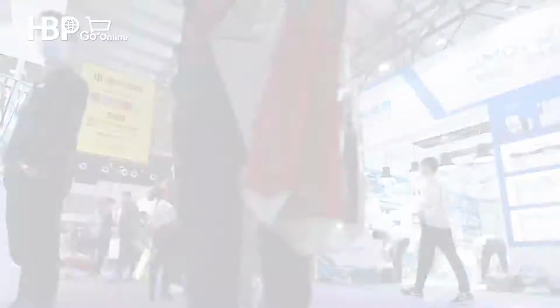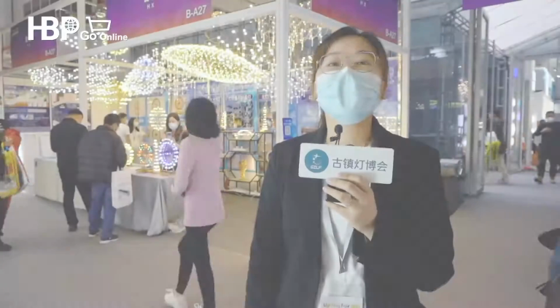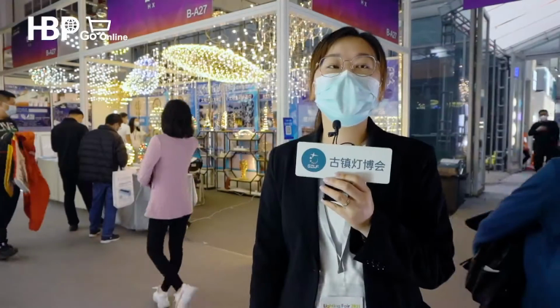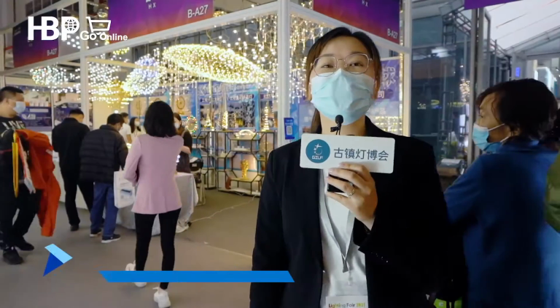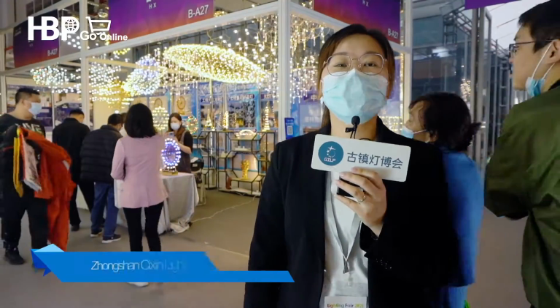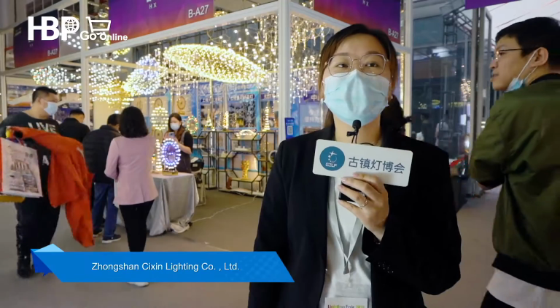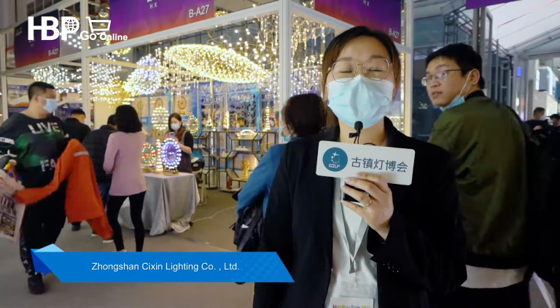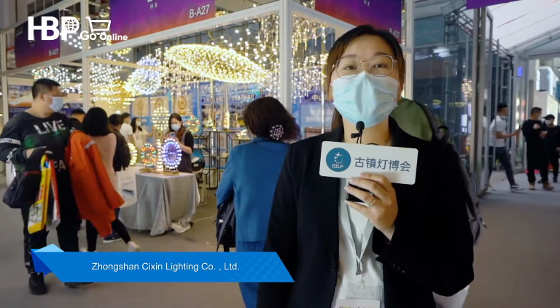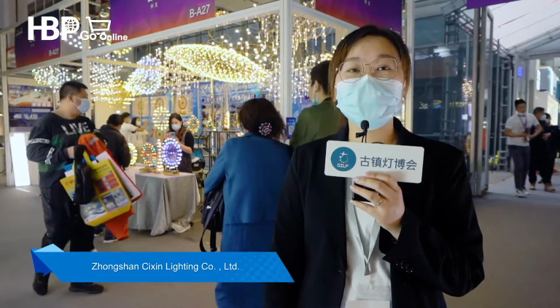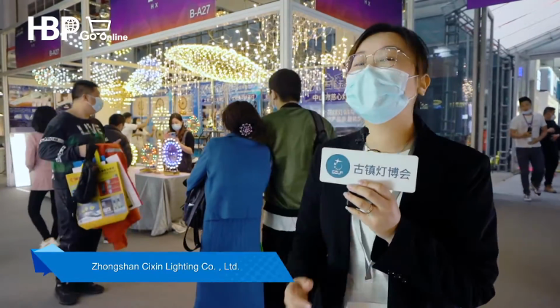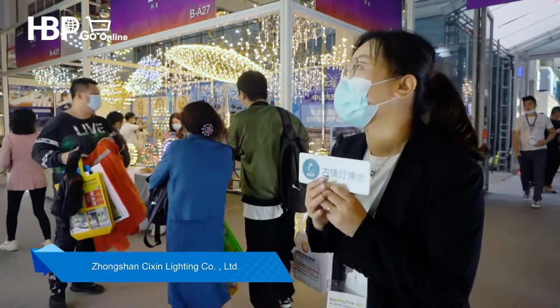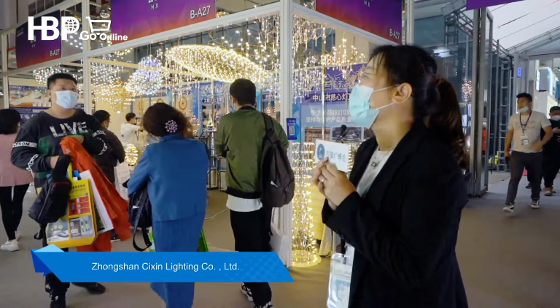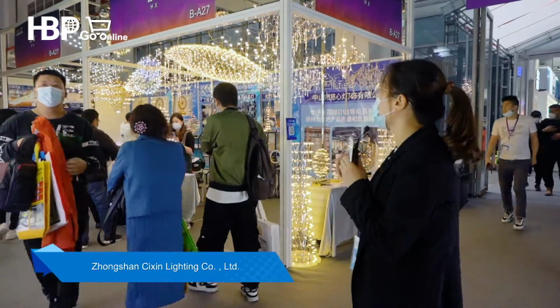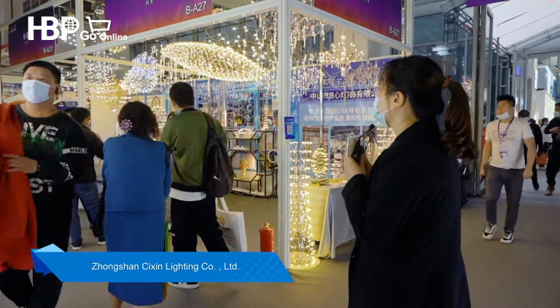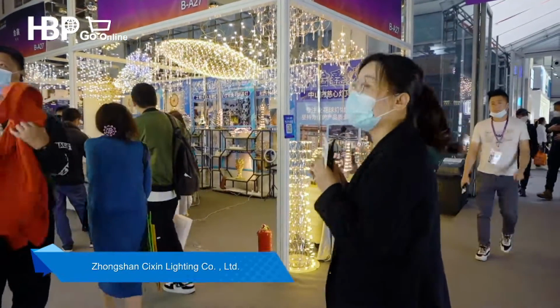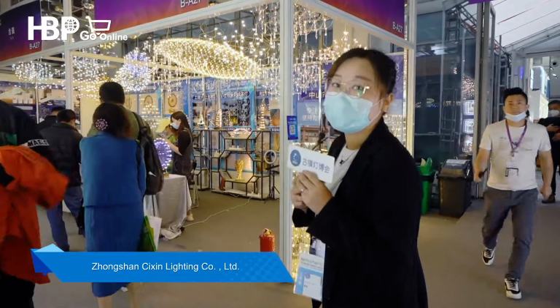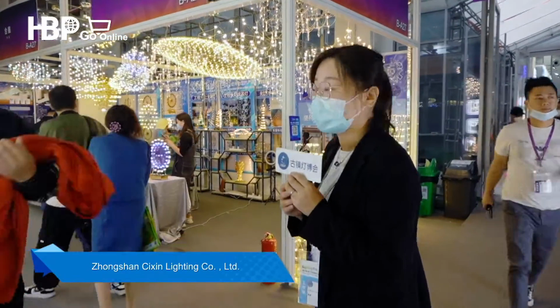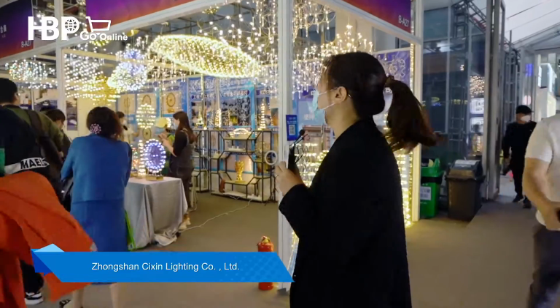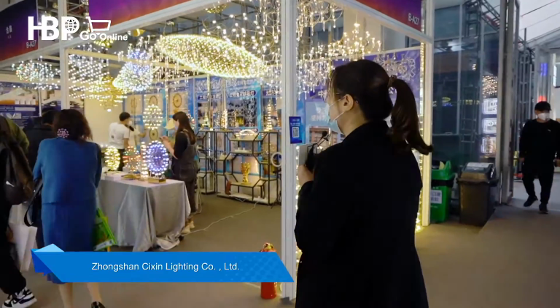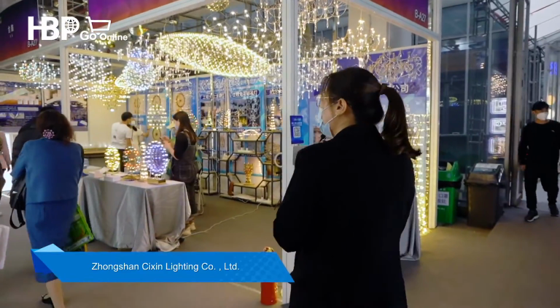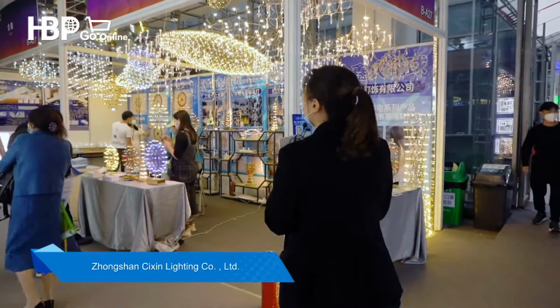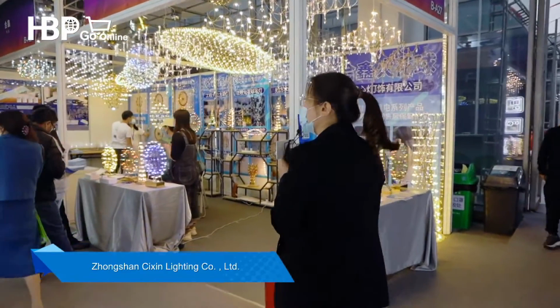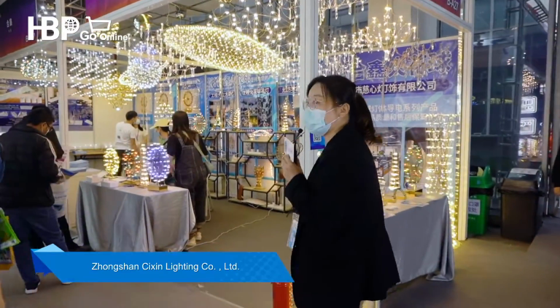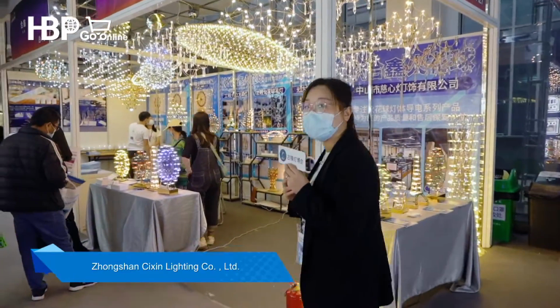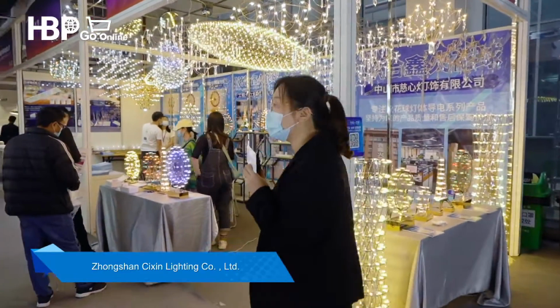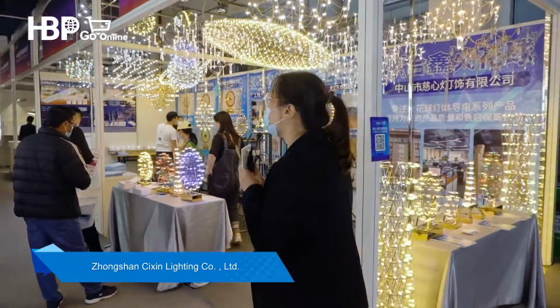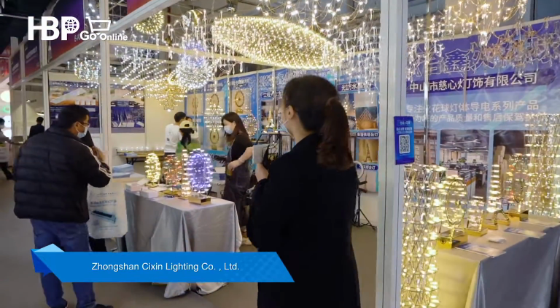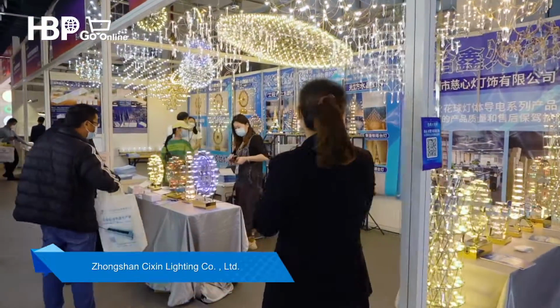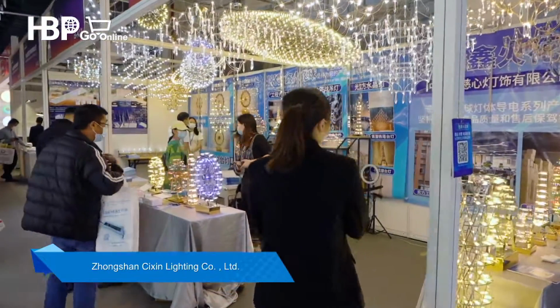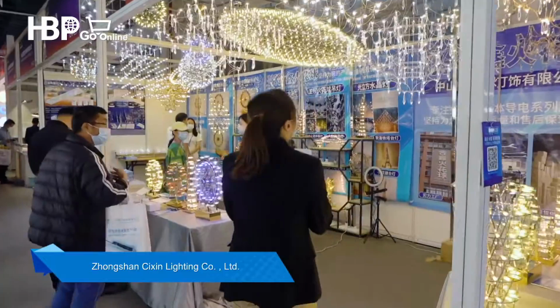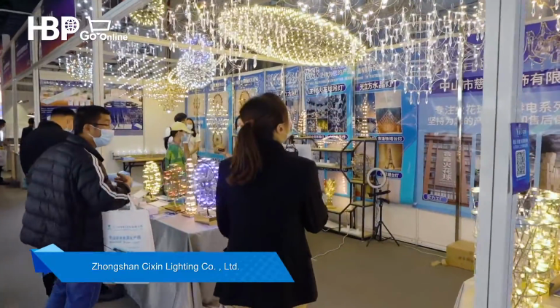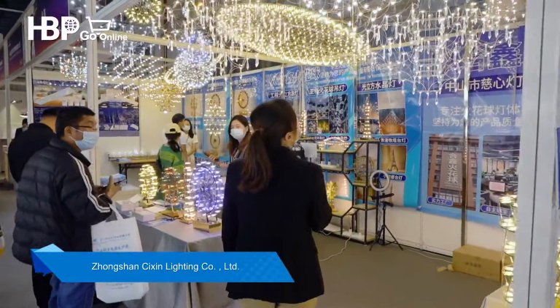Here we are at Zou BA27. The booth's name is Hexin Lighting, and Hexin Lighting has more than 10 years of history in making indoor lights.